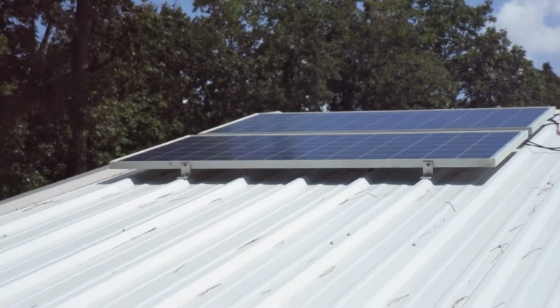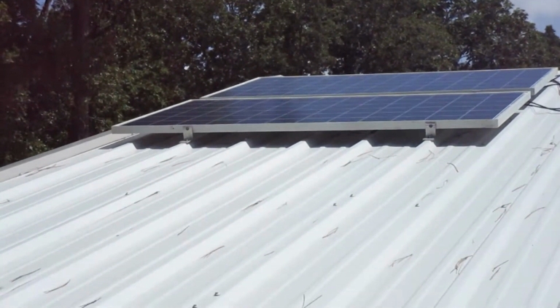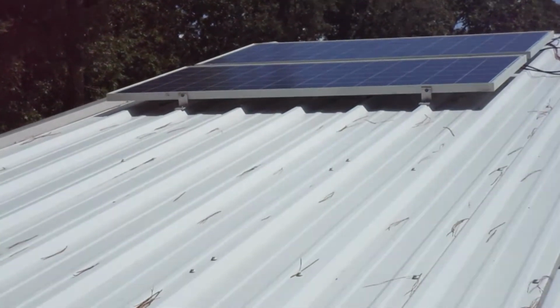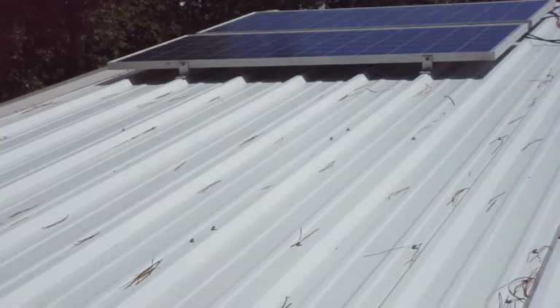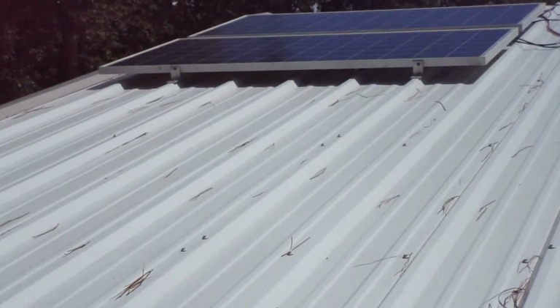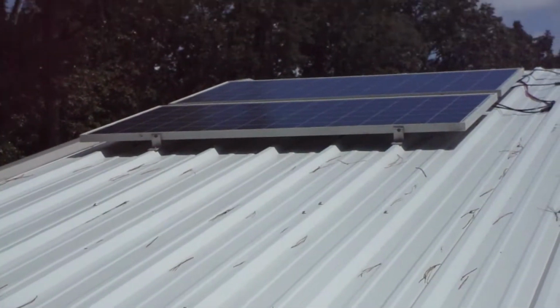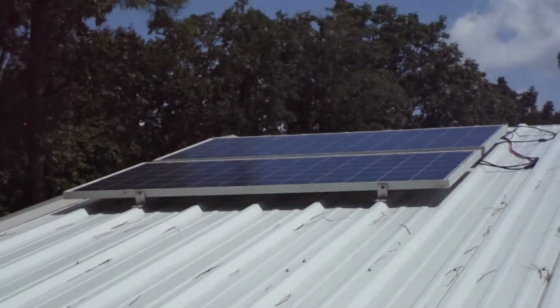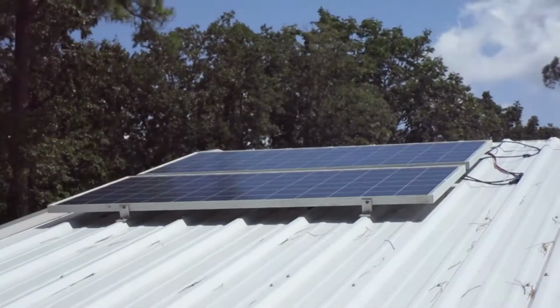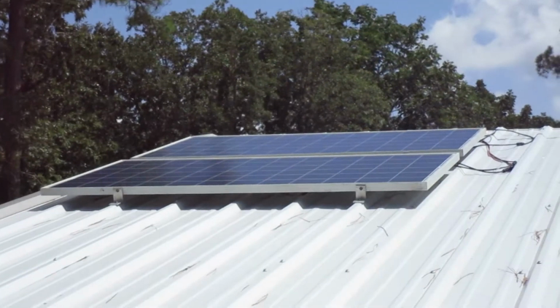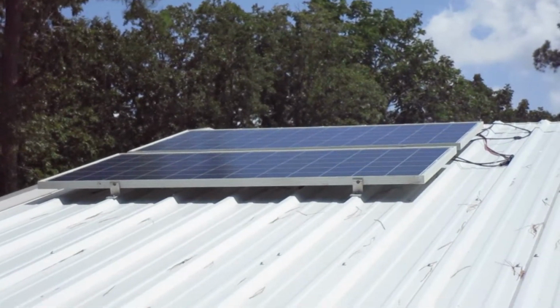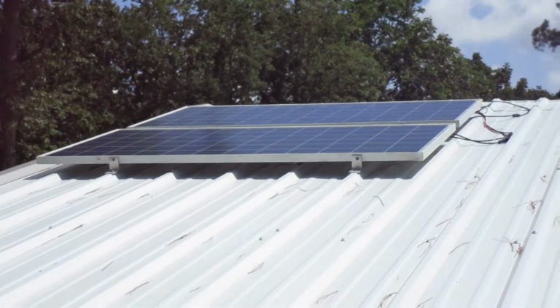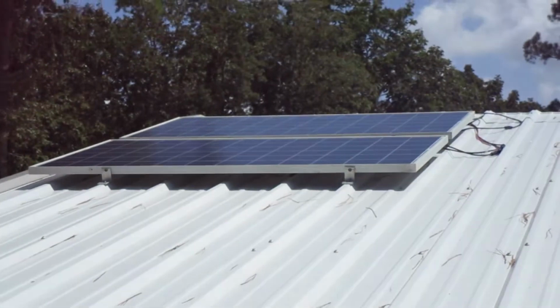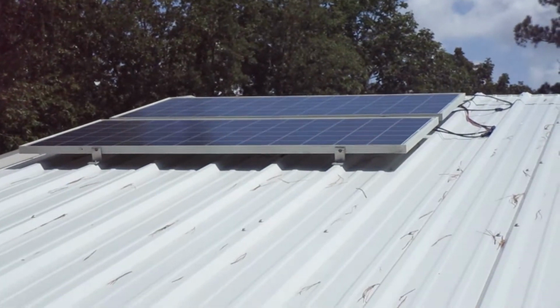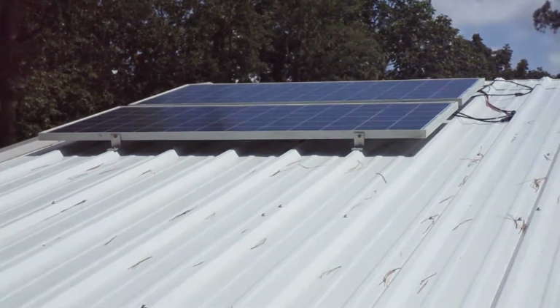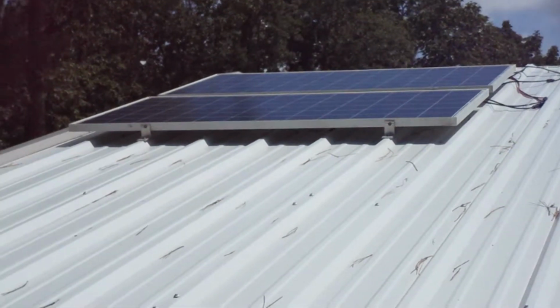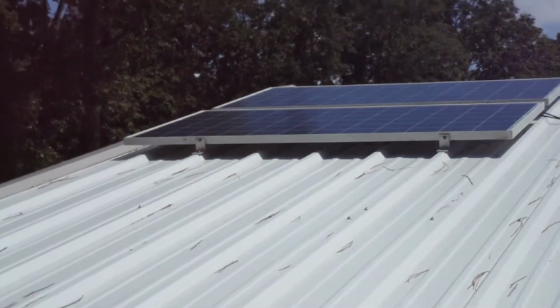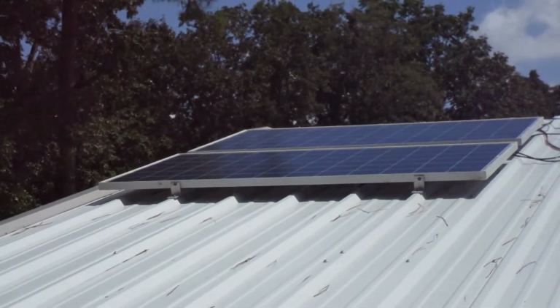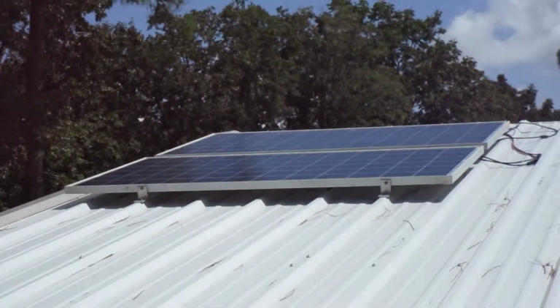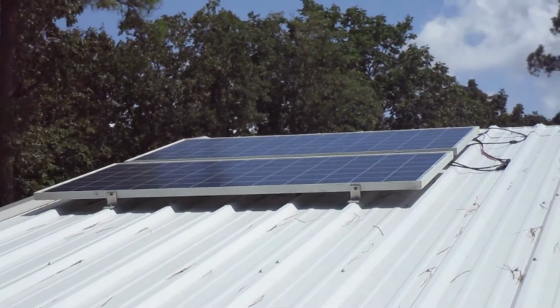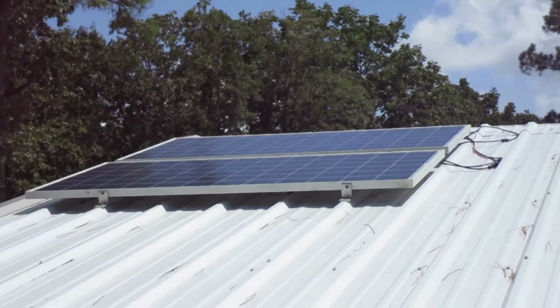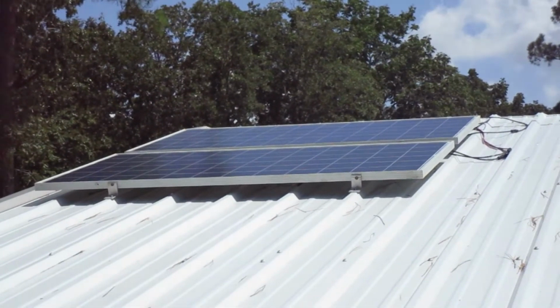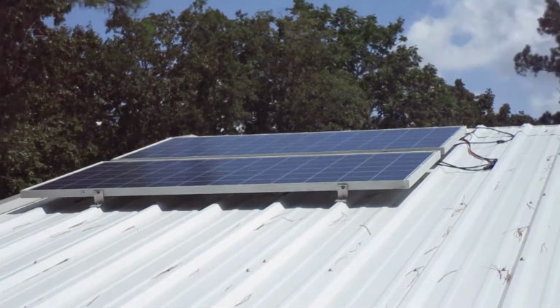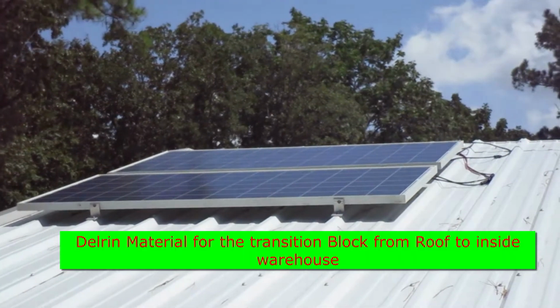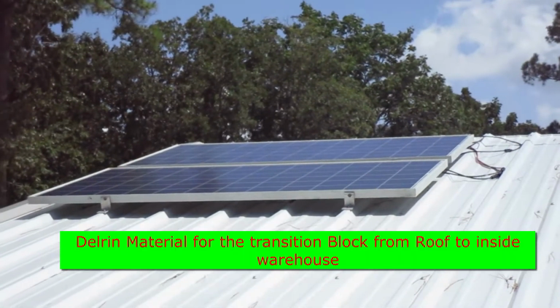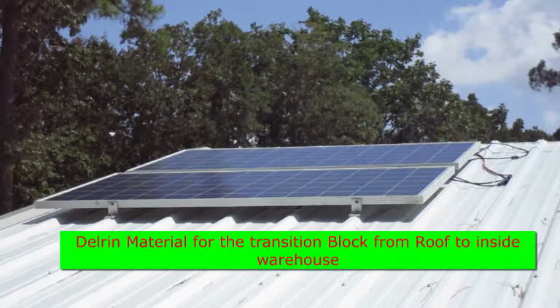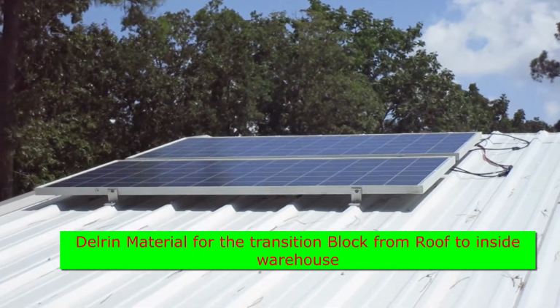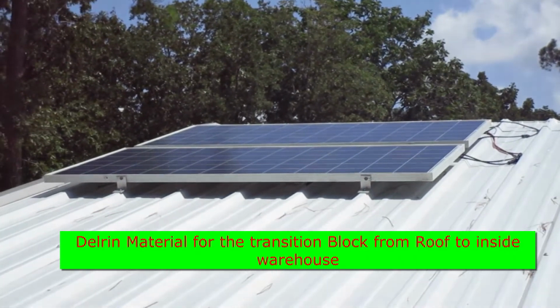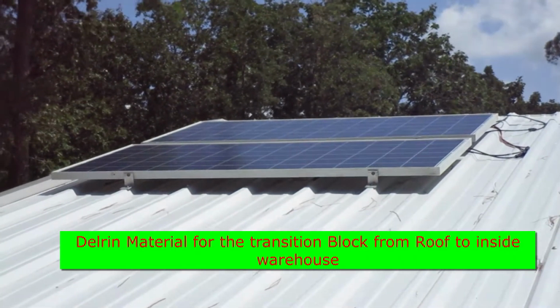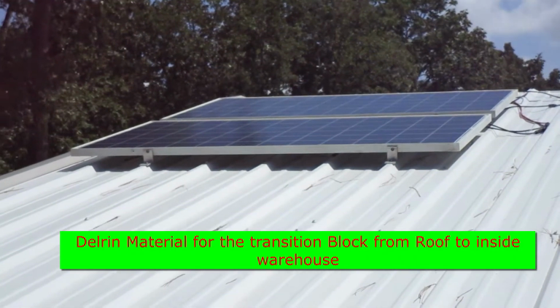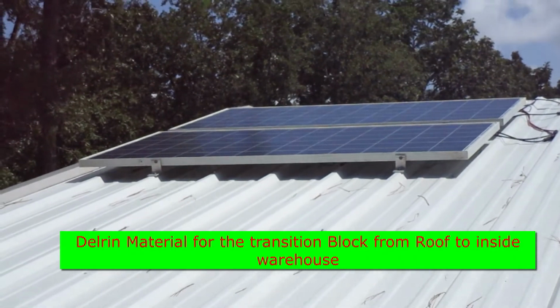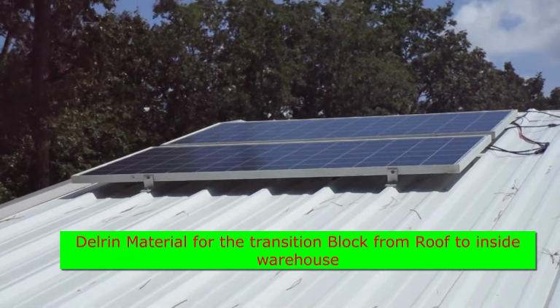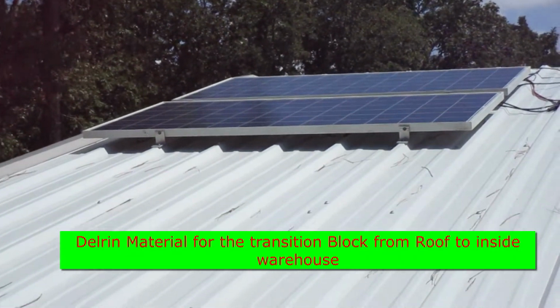I've got these sitting up on top of my roof here, mounted temporarily I guess you could say. The cable is just hung out to the side there, running through the roof. I'll show you what I made to transition into the roof out of some Delron material.